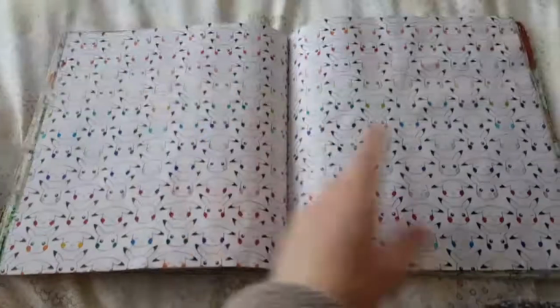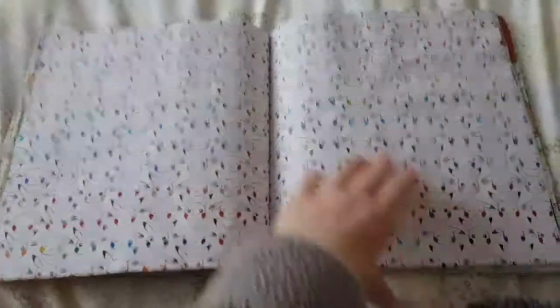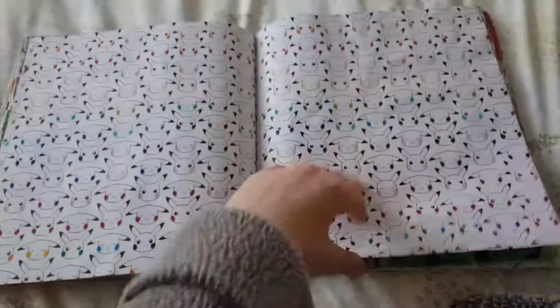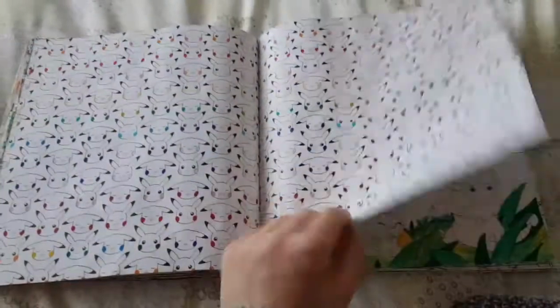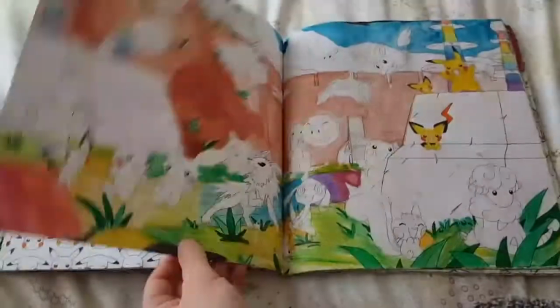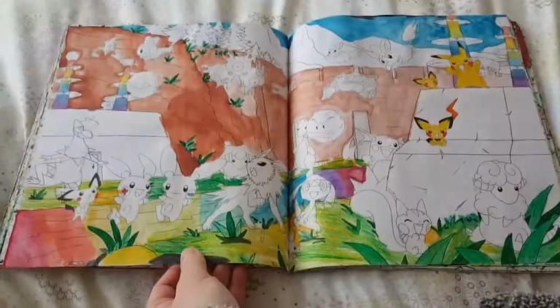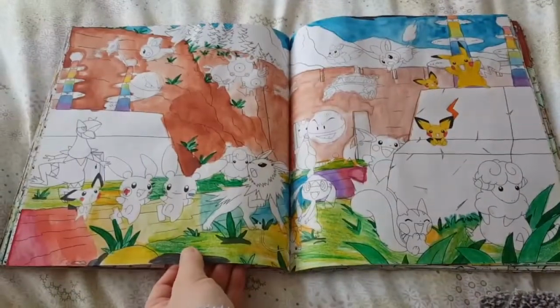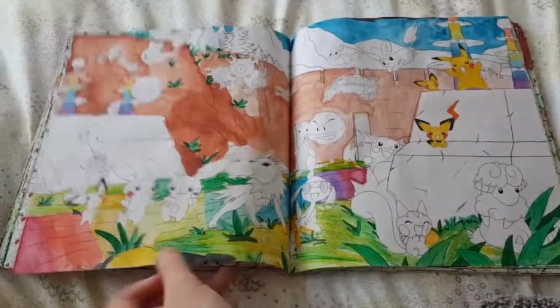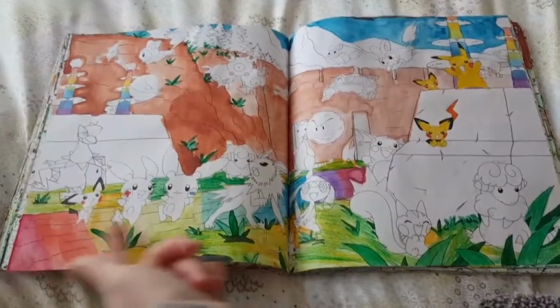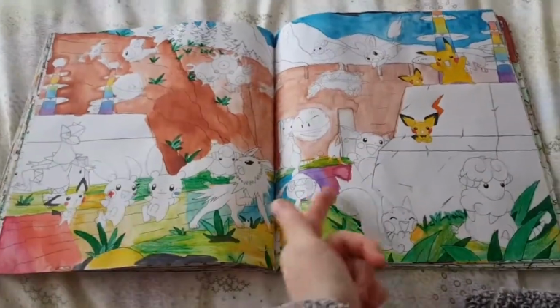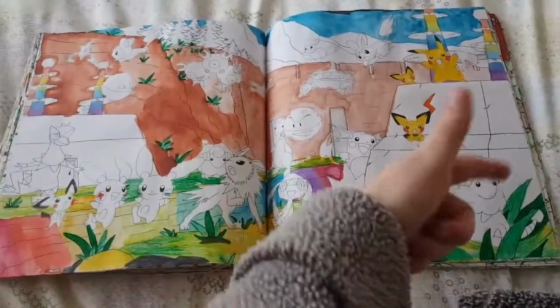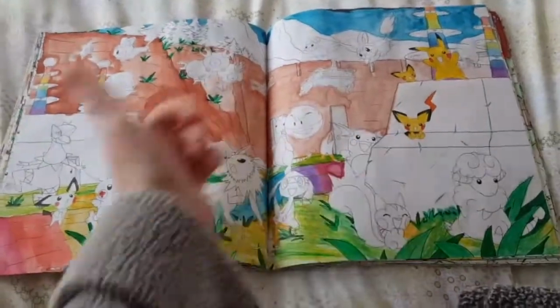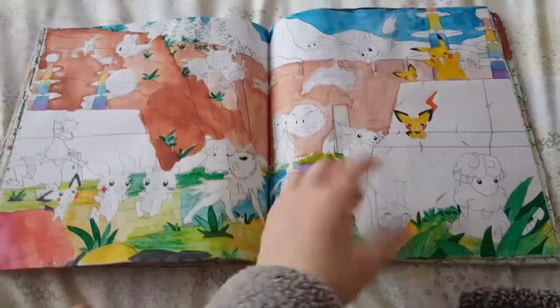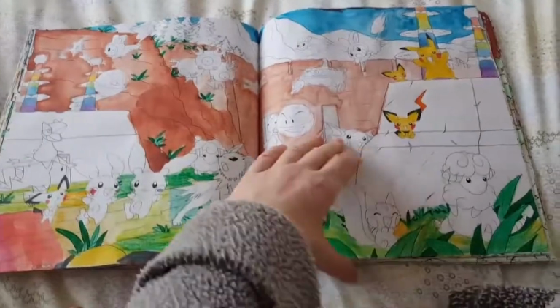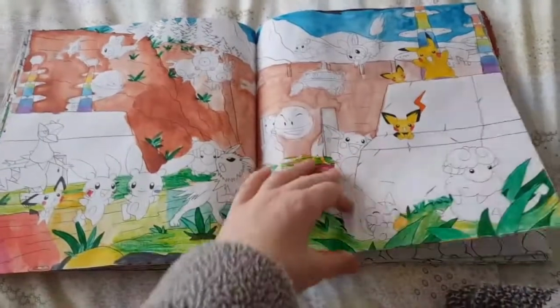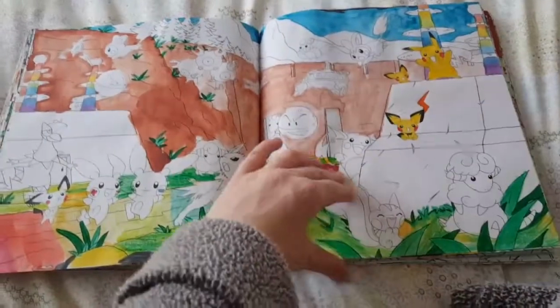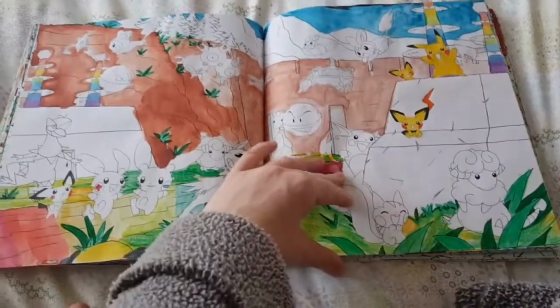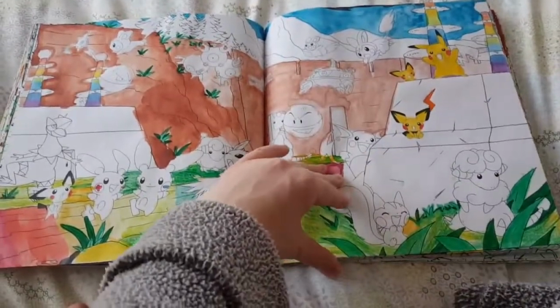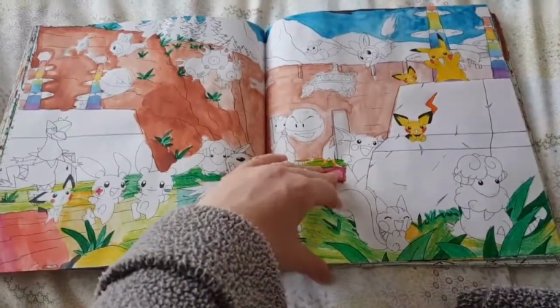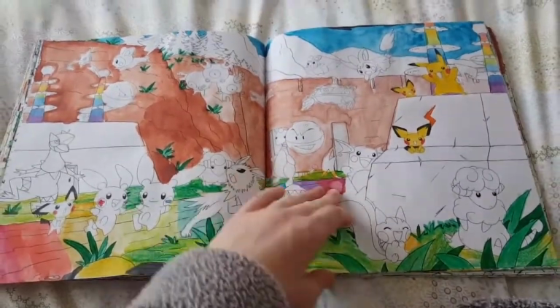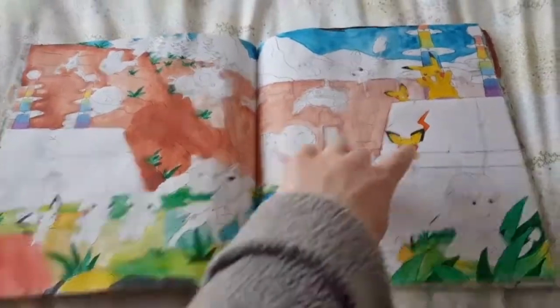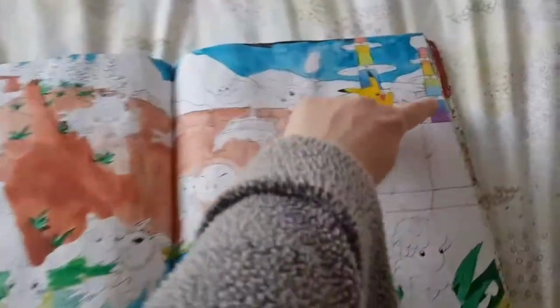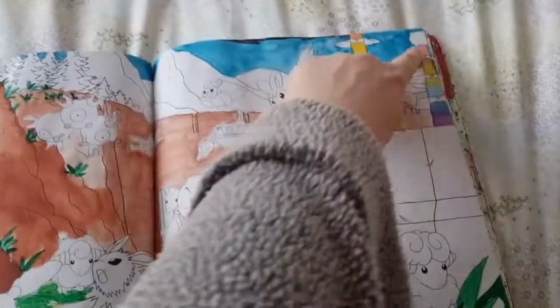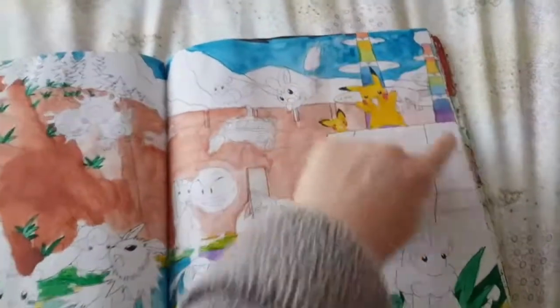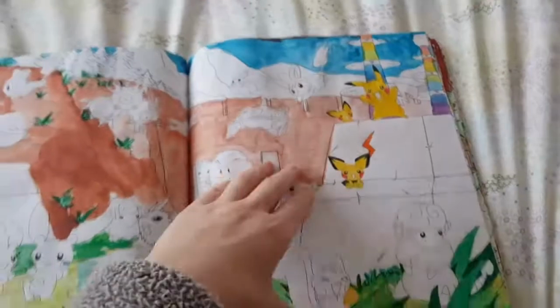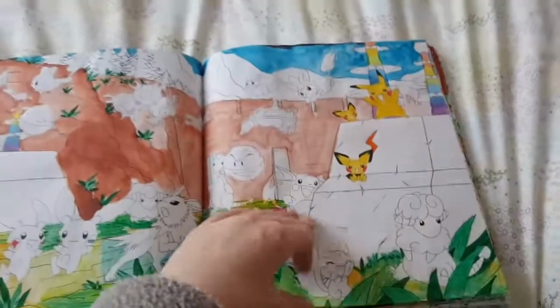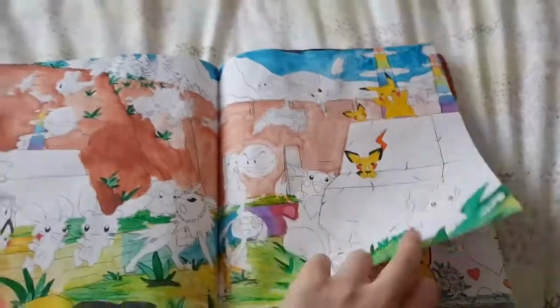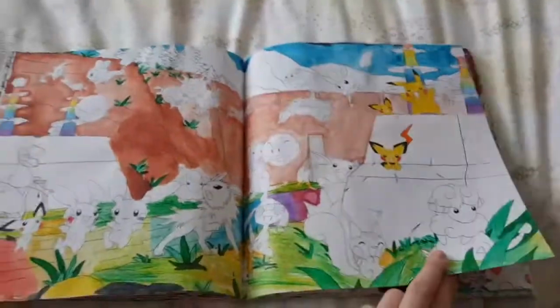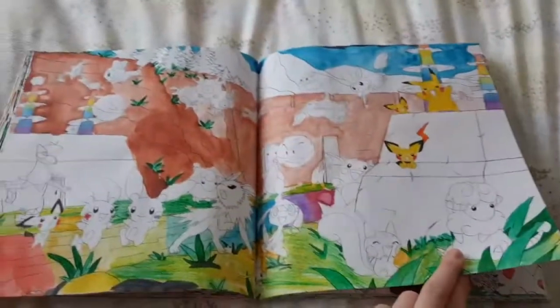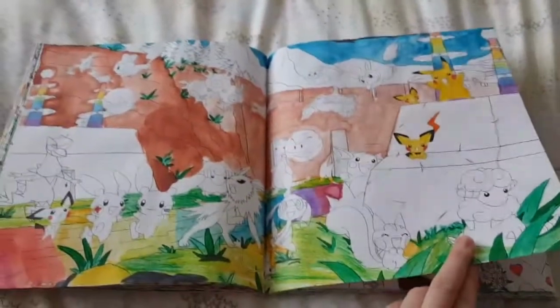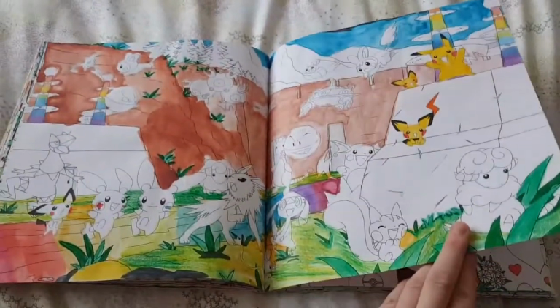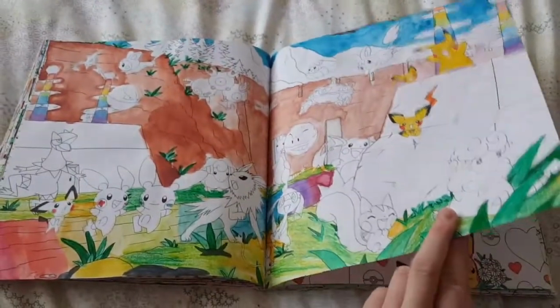Rainbow coloured Pikachu cheeks, rainbow coloured river — it's from a power plant page and they're all electric Pokémon on this page. You've got rainbows there as well, just to give it an extra something.